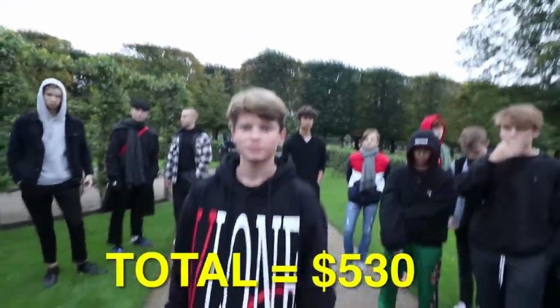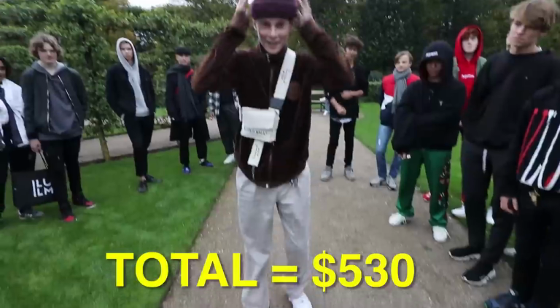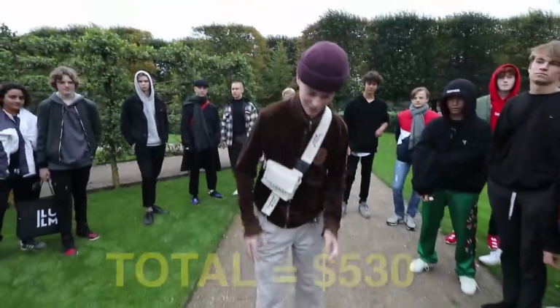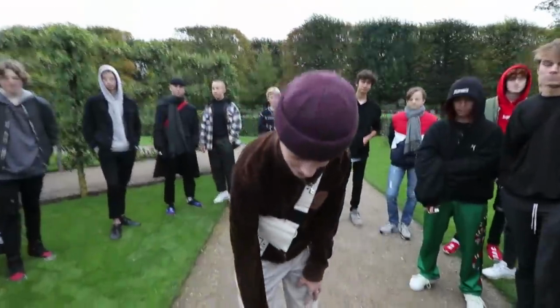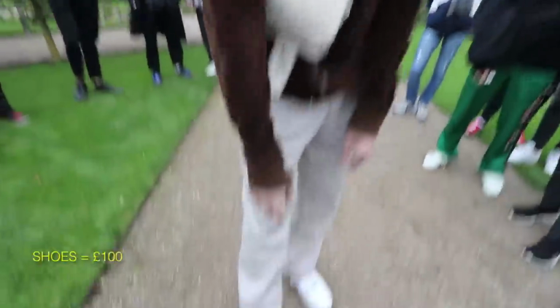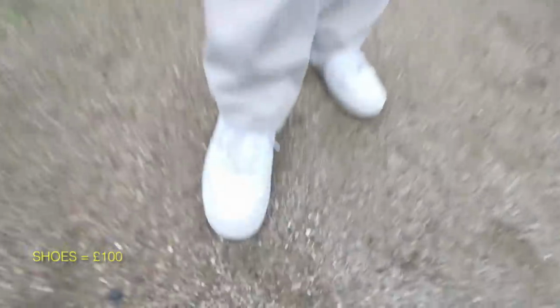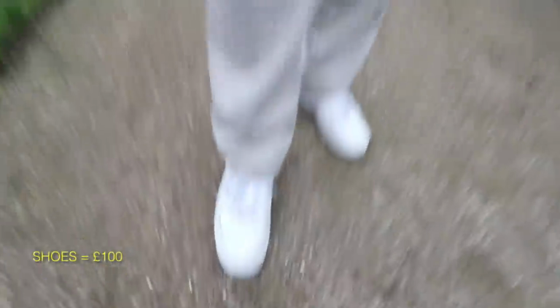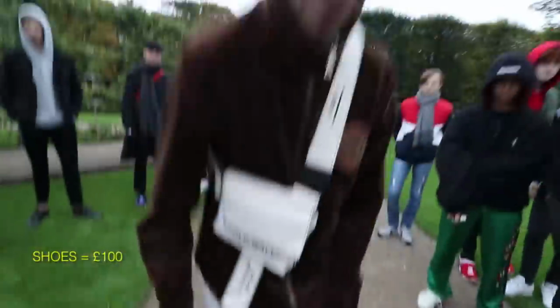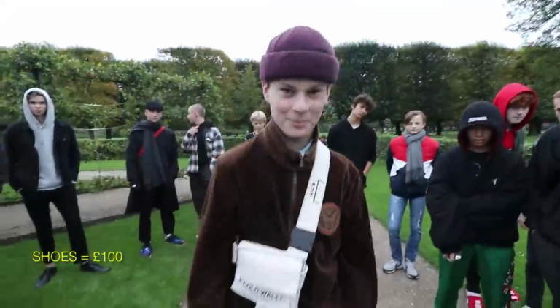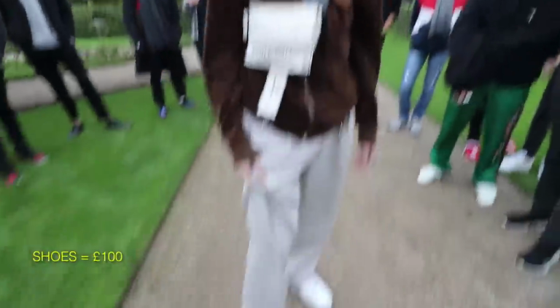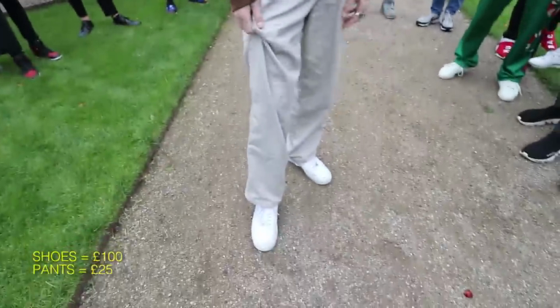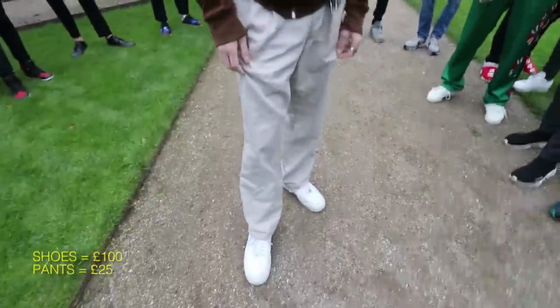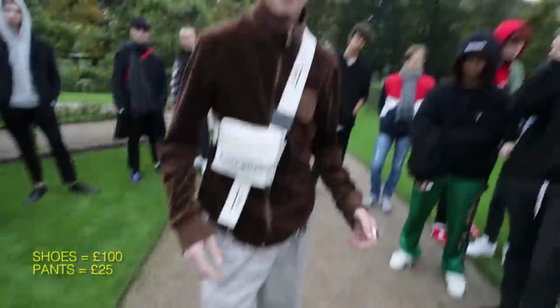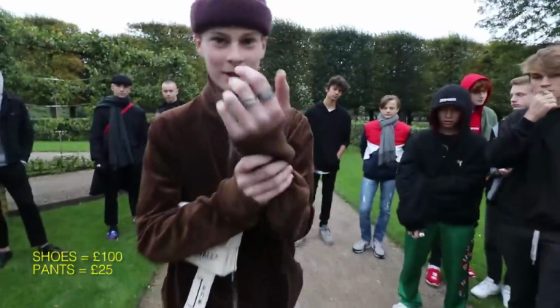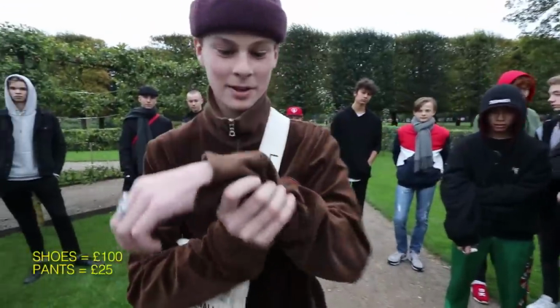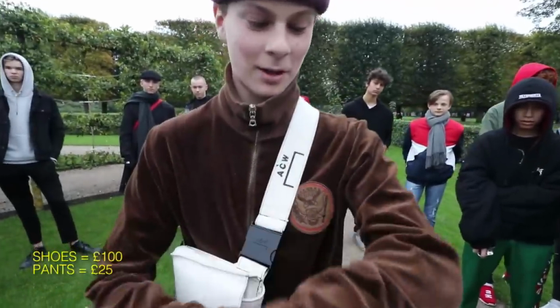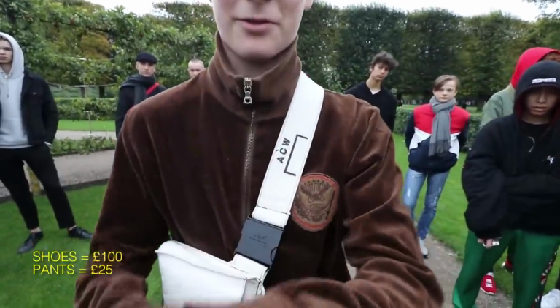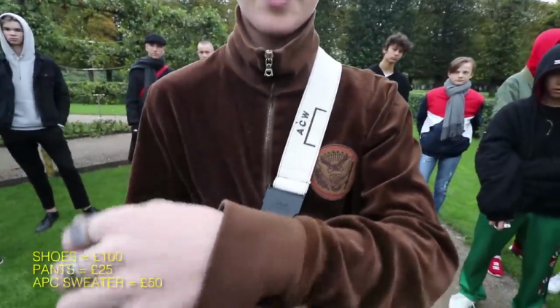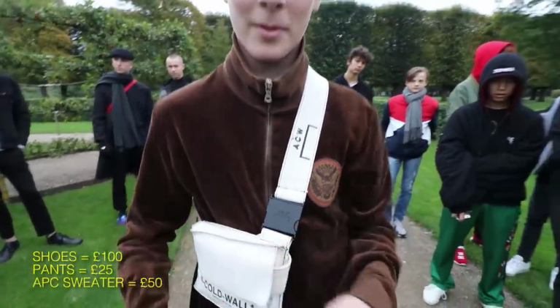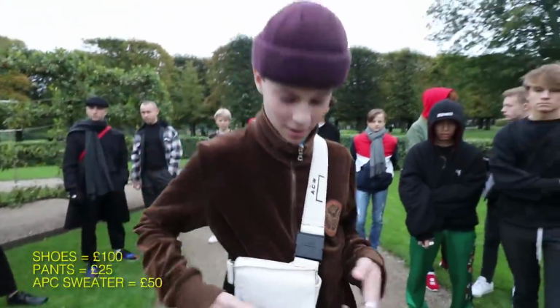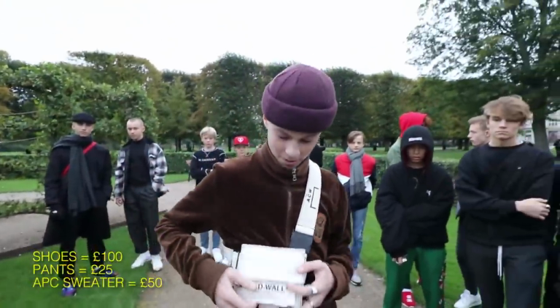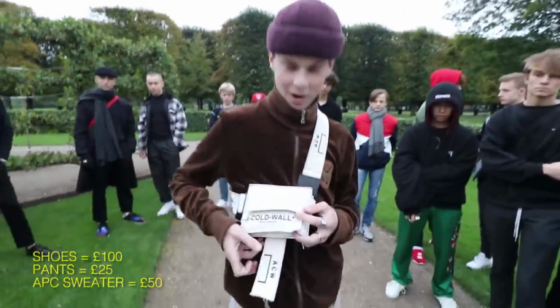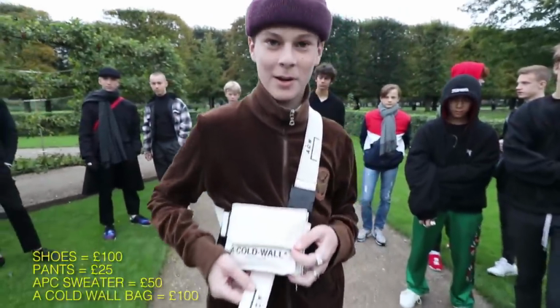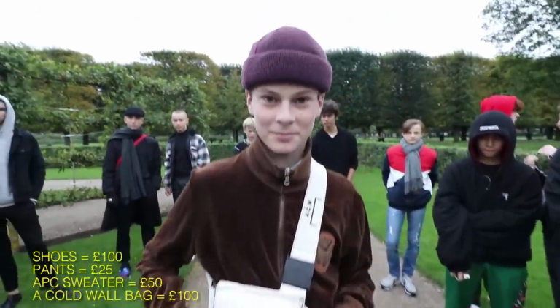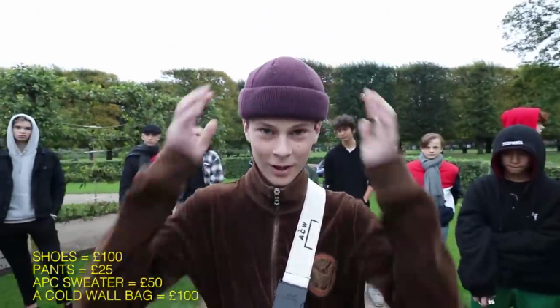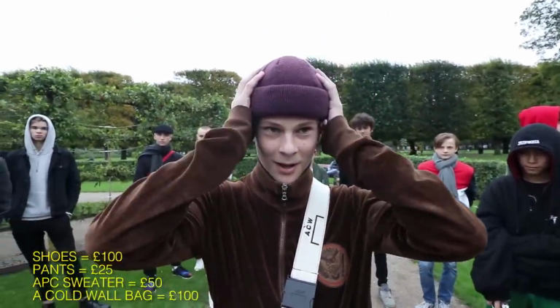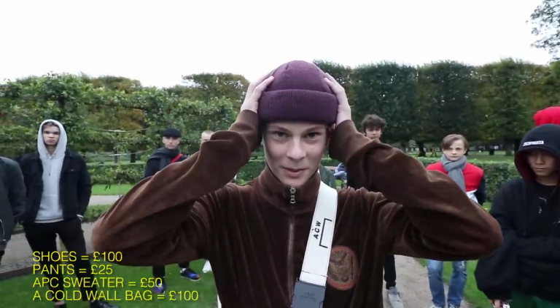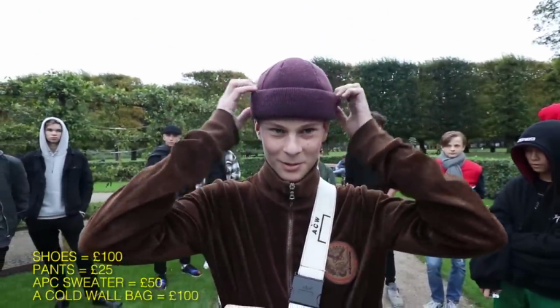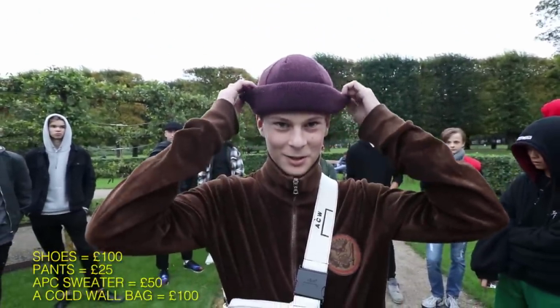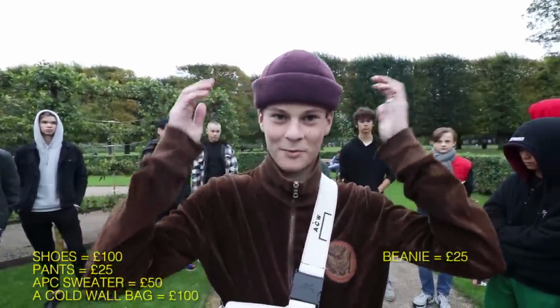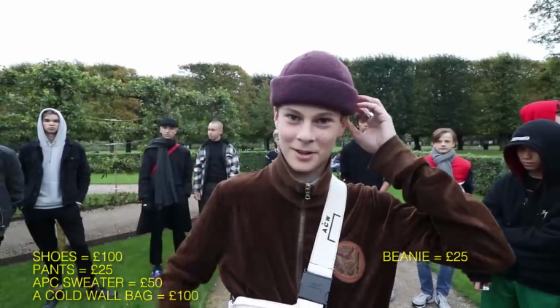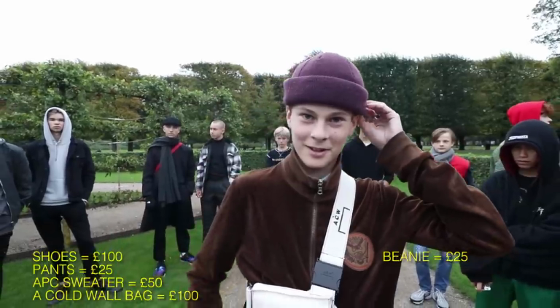The shirt is $50. The pants are $50. And the shoes are $50. And the other shoes are $30 — I think around $200 total.